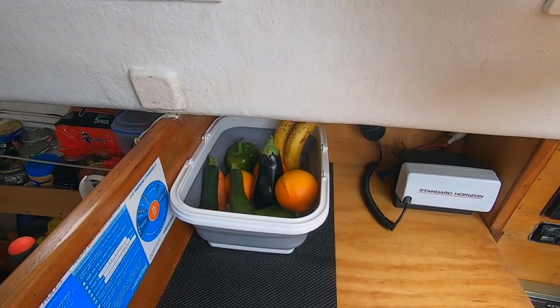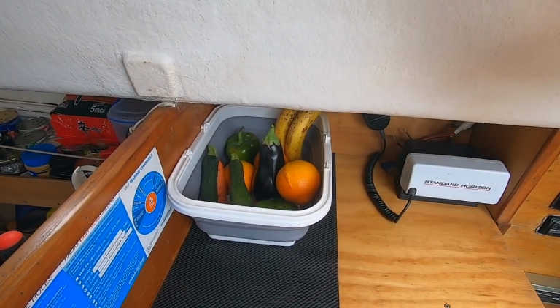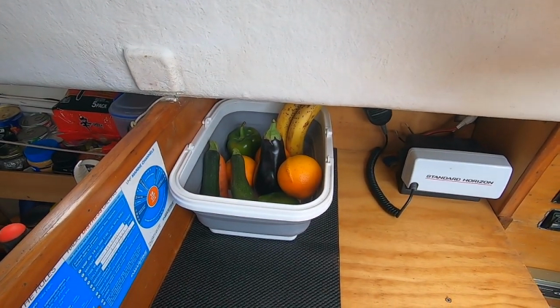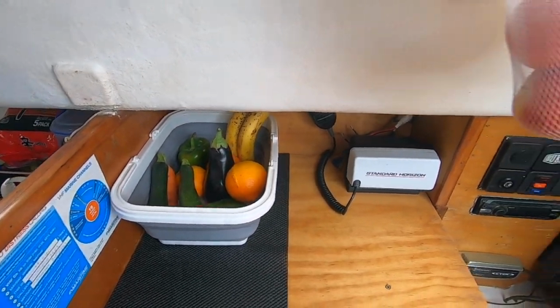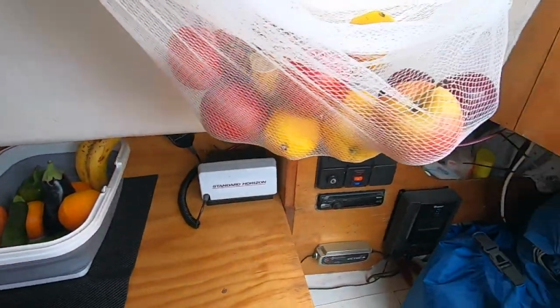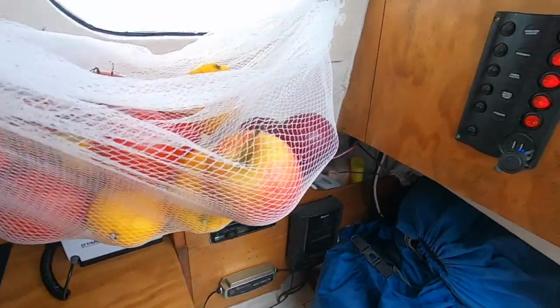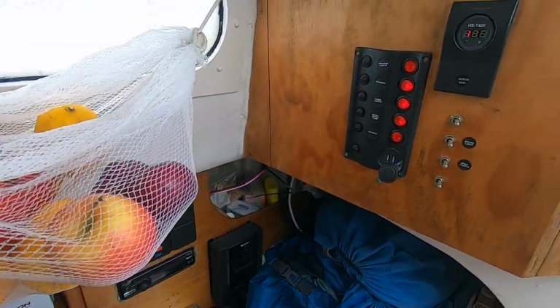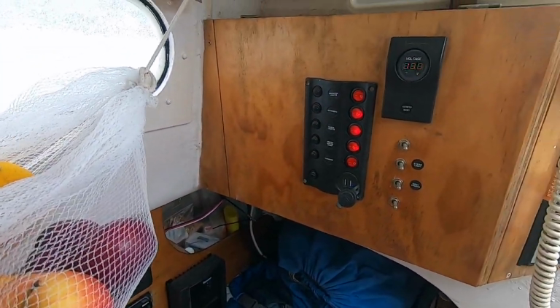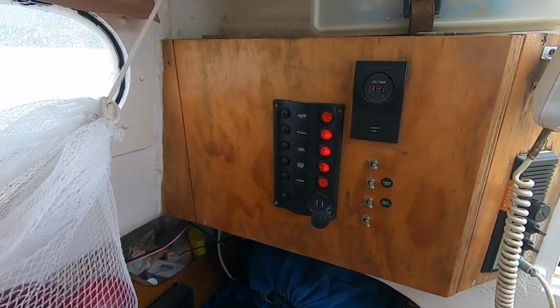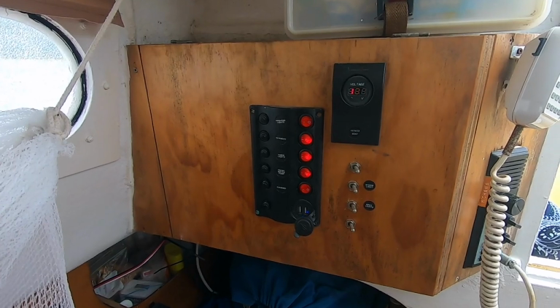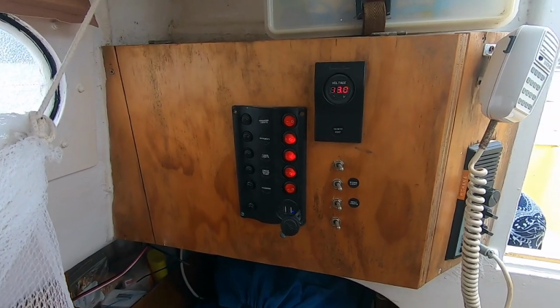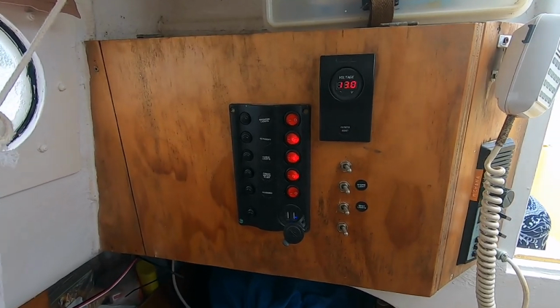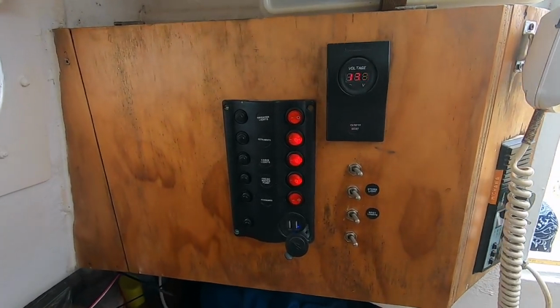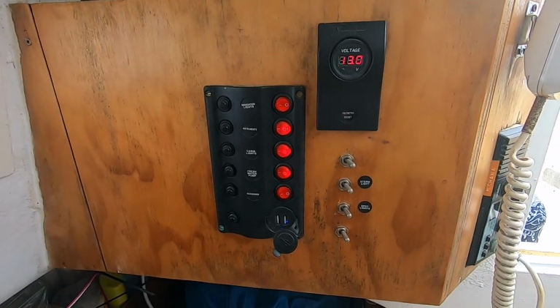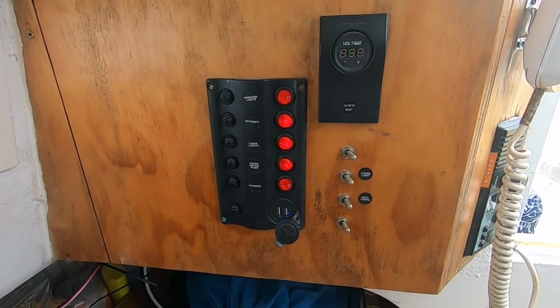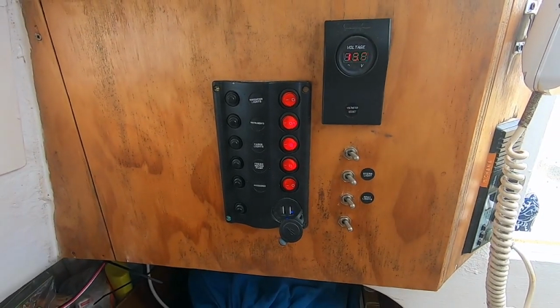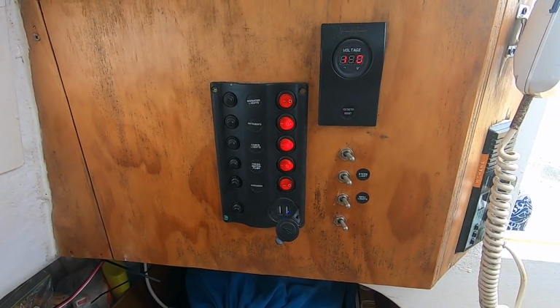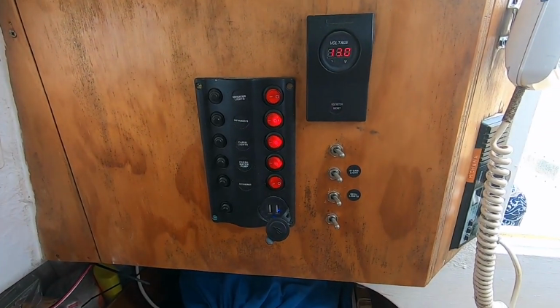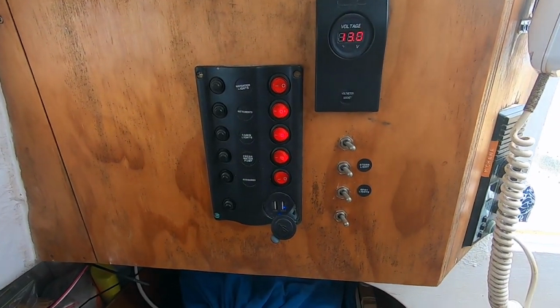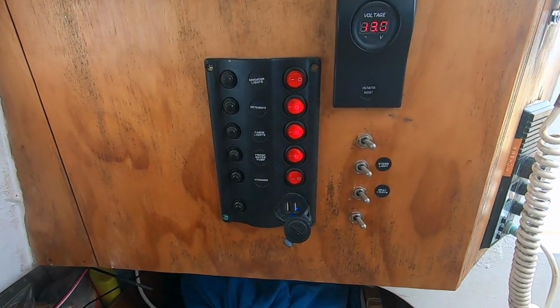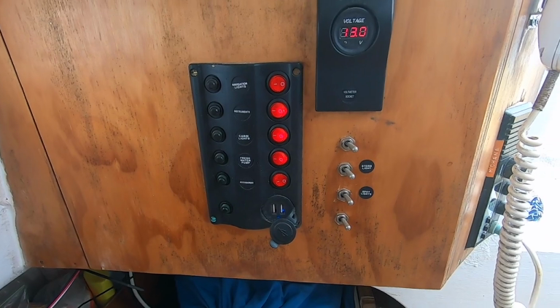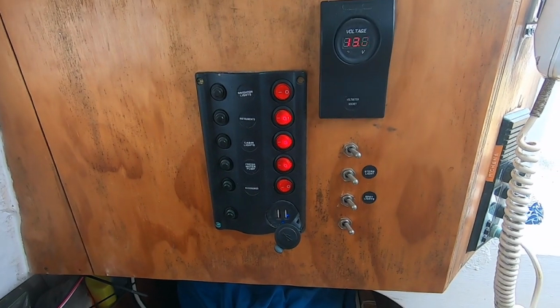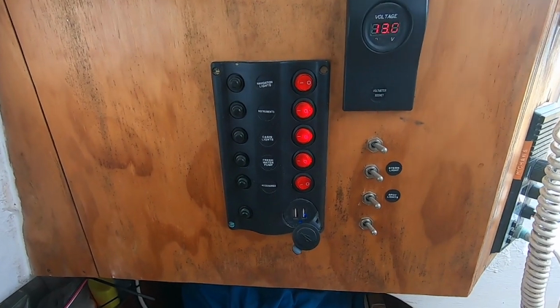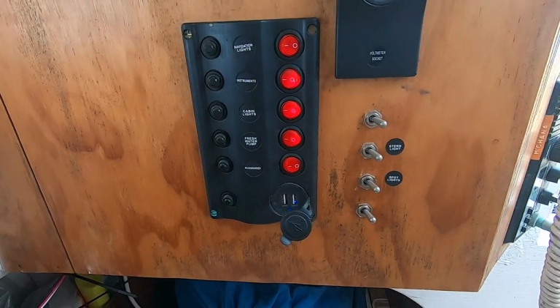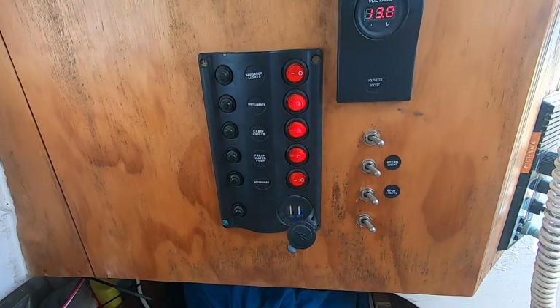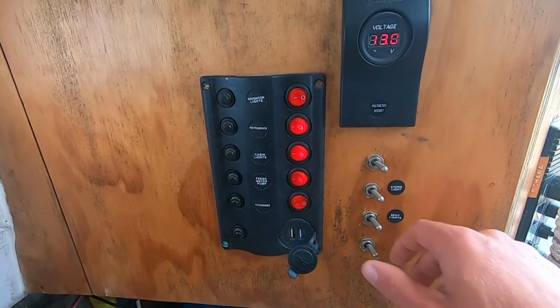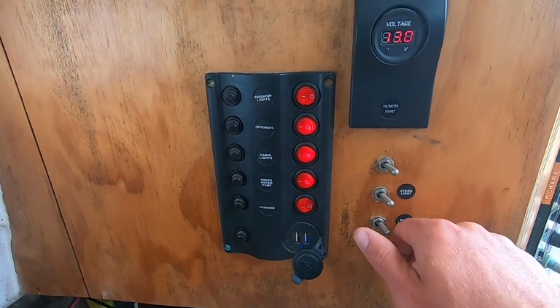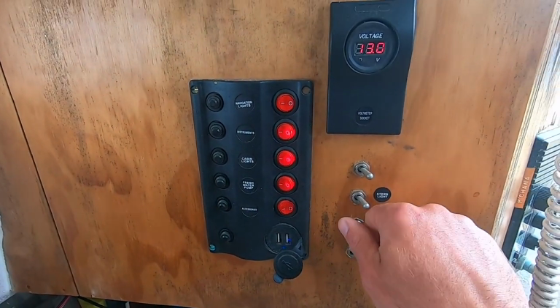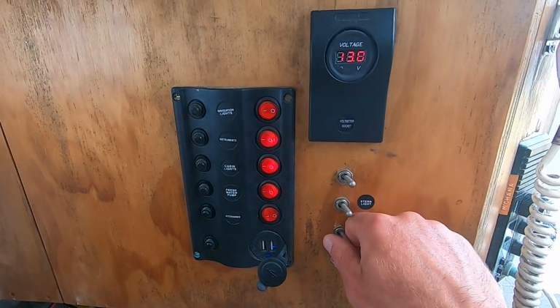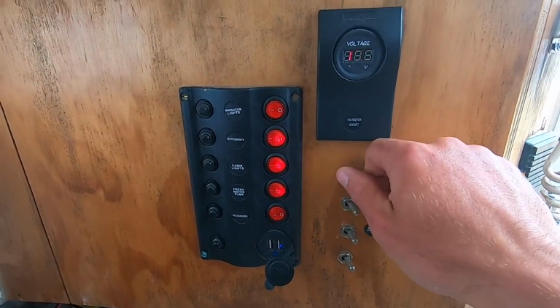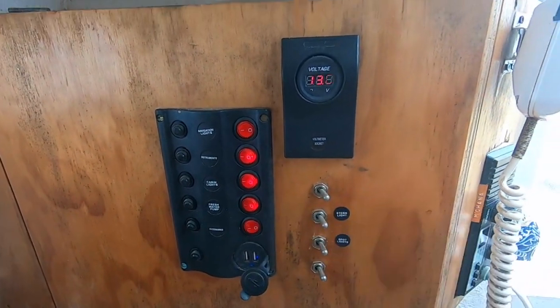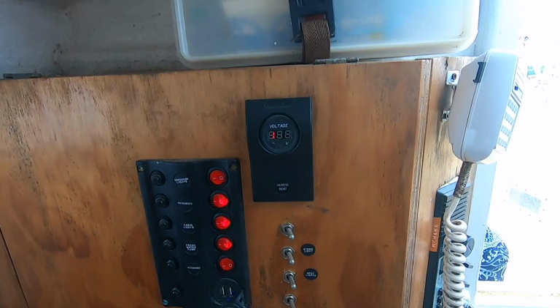Our switchboard has controls for the entire 12-volt electronic system, which includes our water pump, USB charger, cabin lights, instruments like the depth sounder, VHF, AIS, autopilot, and navigational lights.